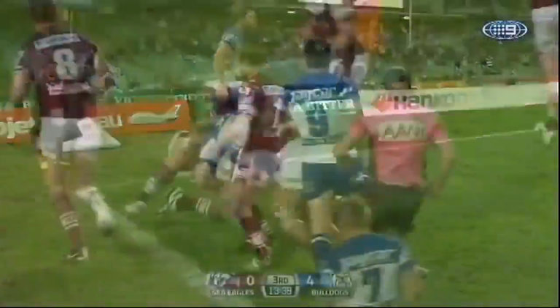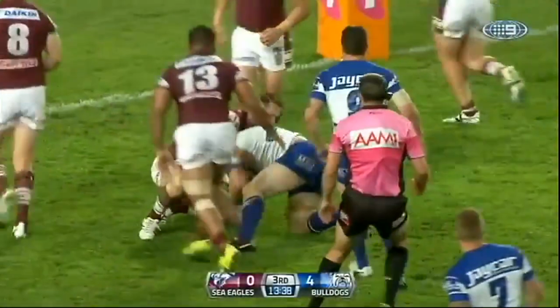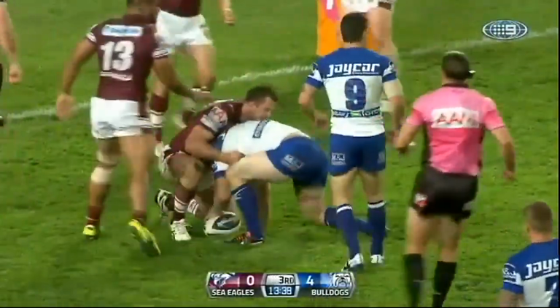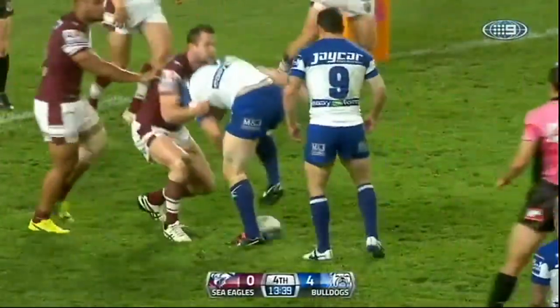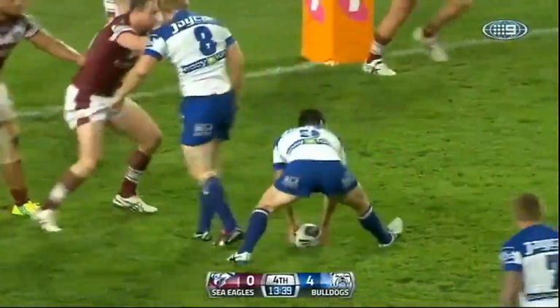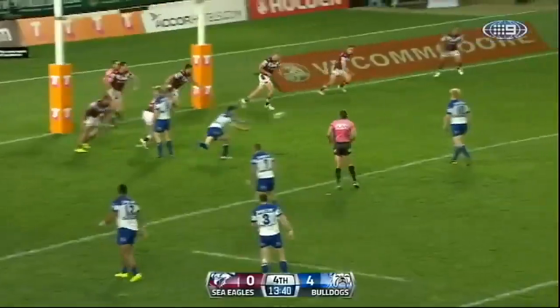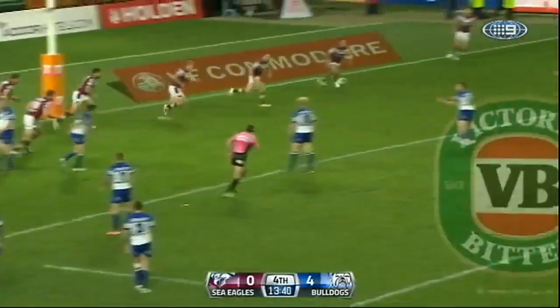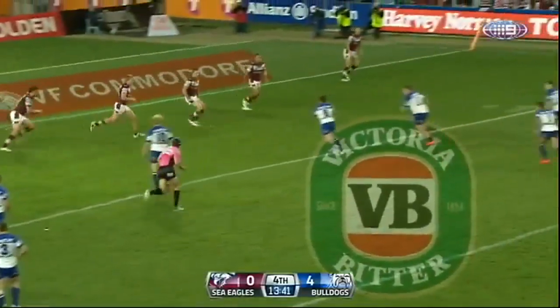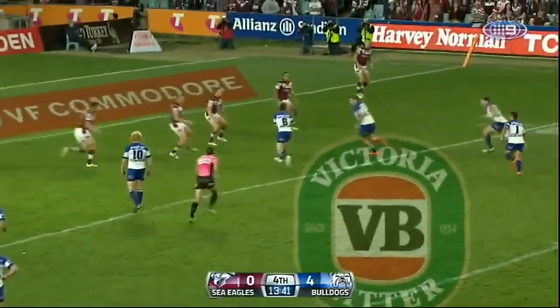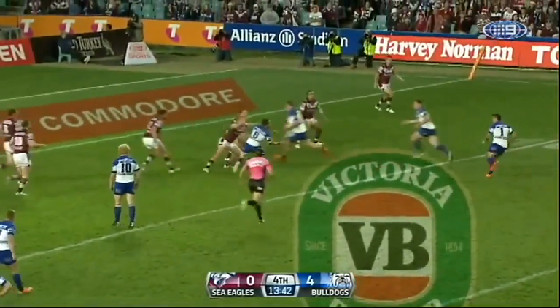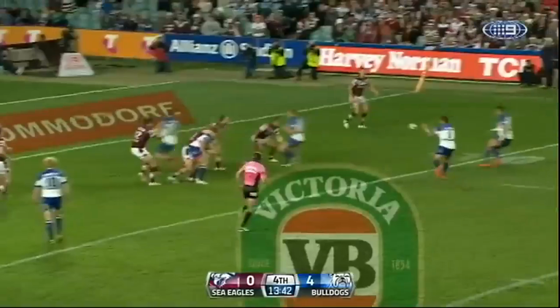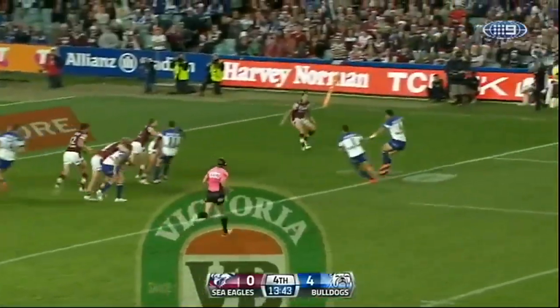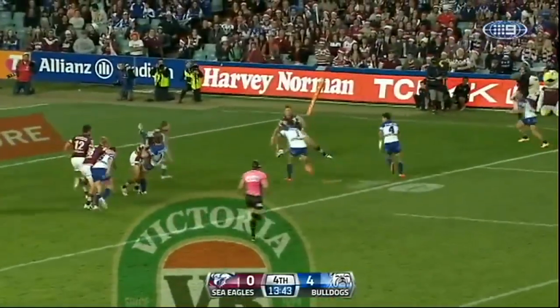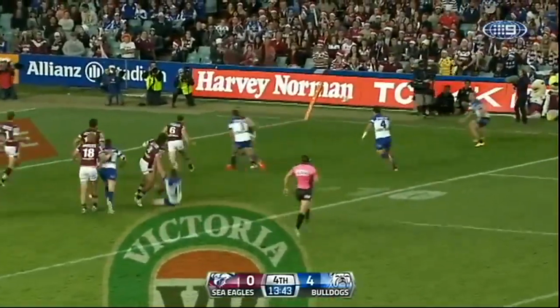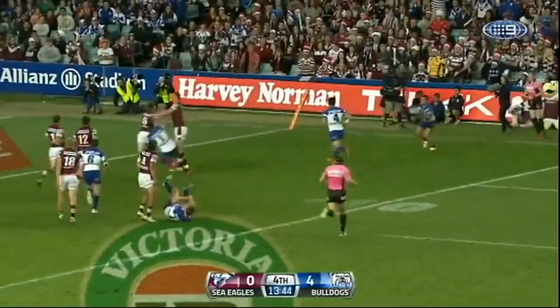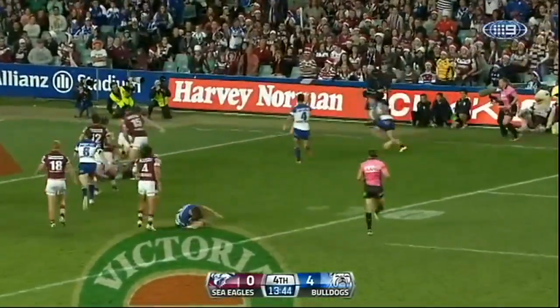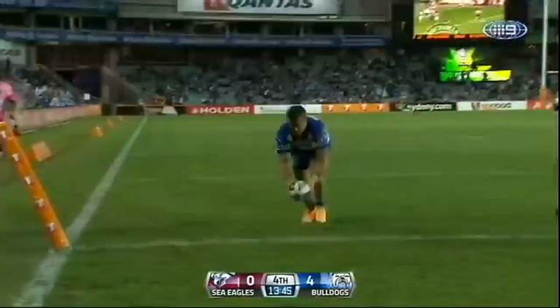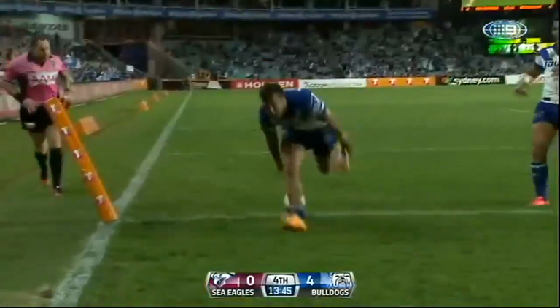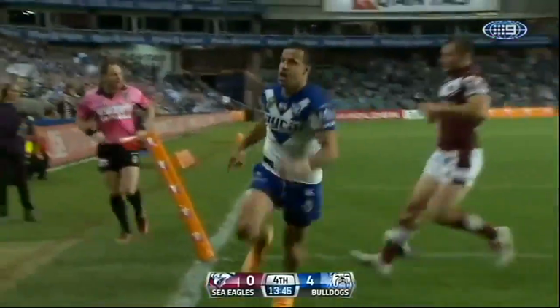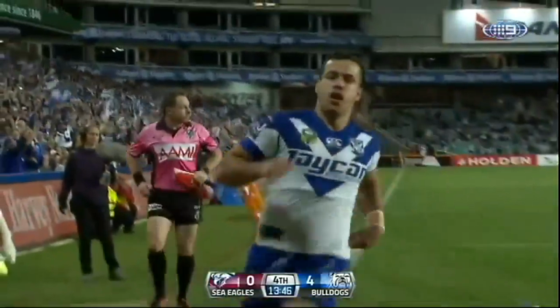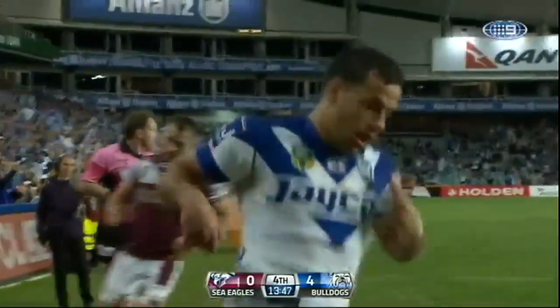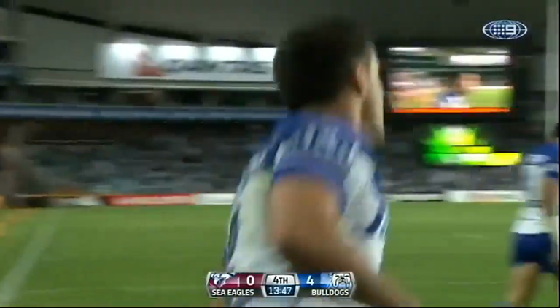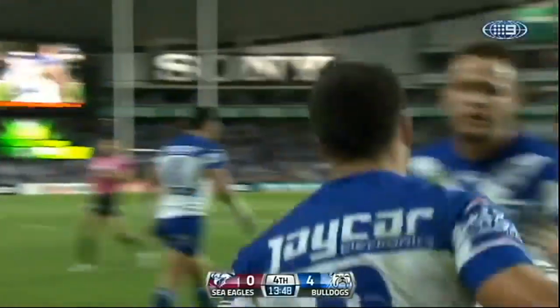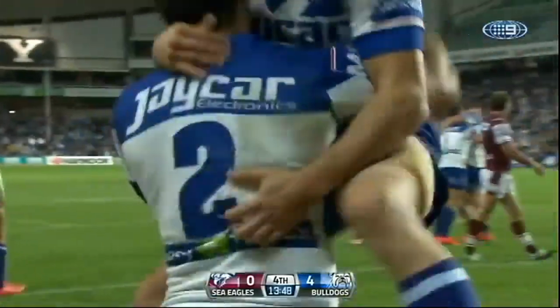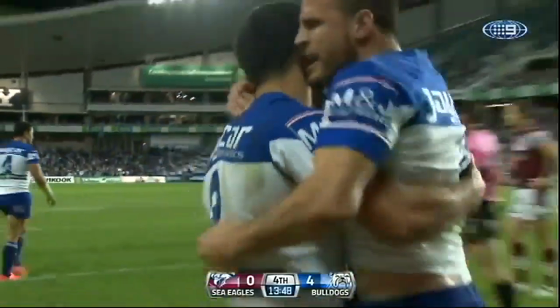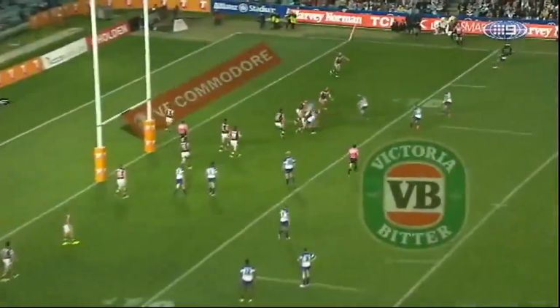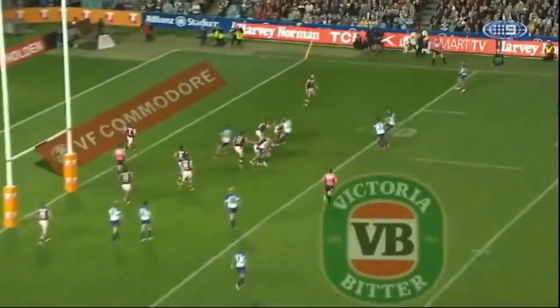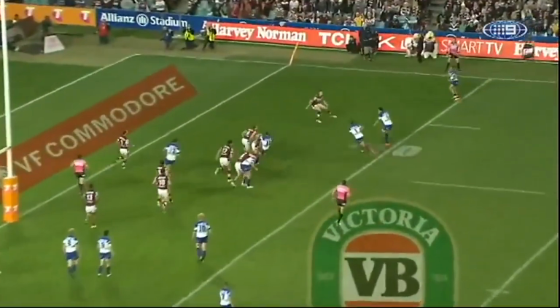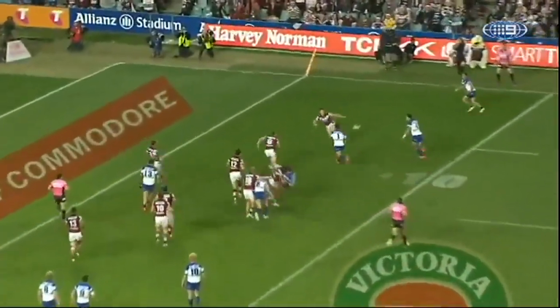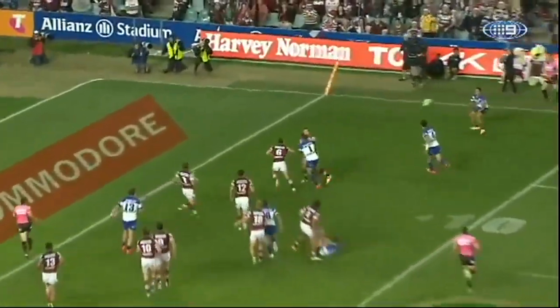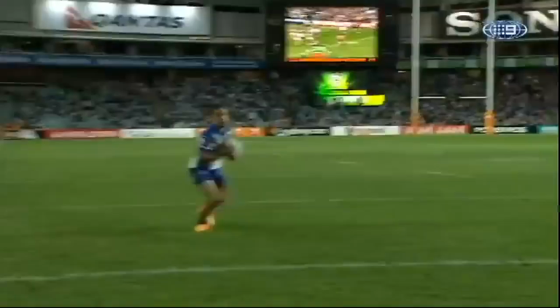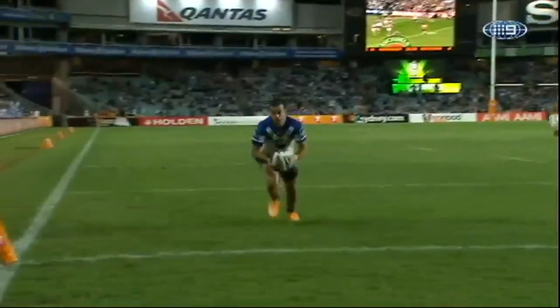A few minutes later, the Bulldogs' plan to move to the right came up trumps. Reynolds to Parrott, and Thompson scores. Both wingers have scored for Canterbury in a short space of time.